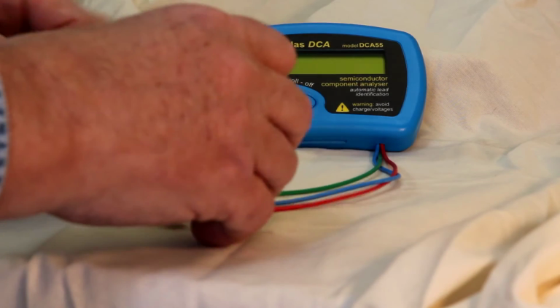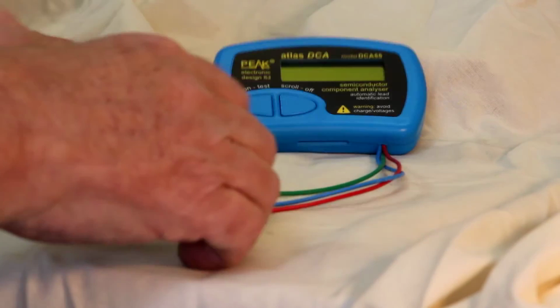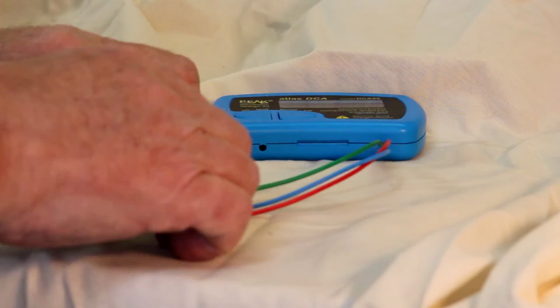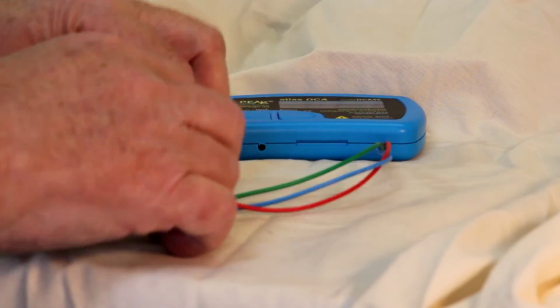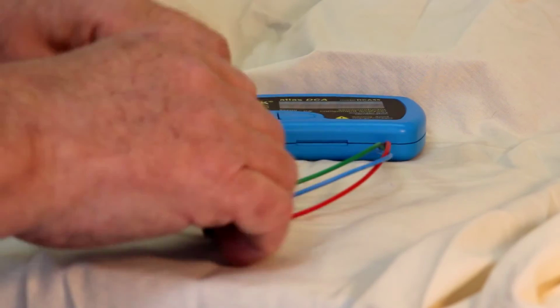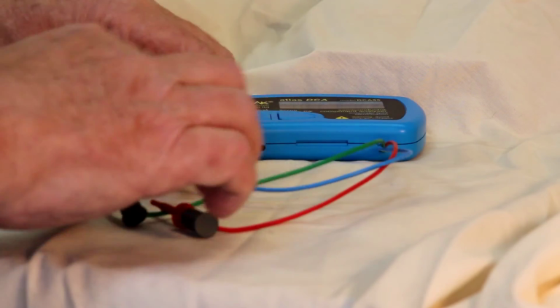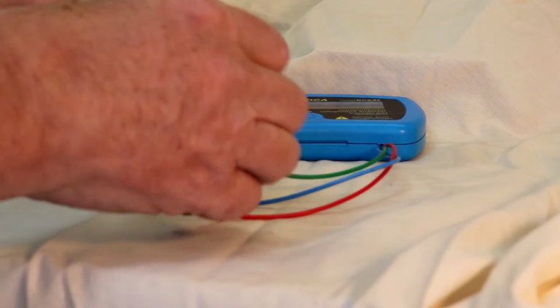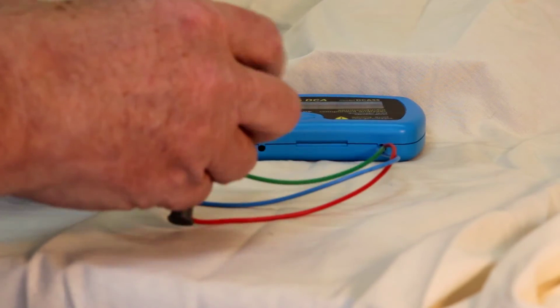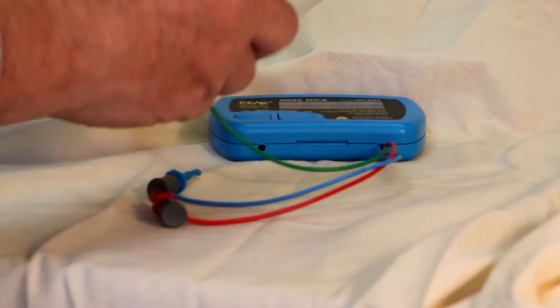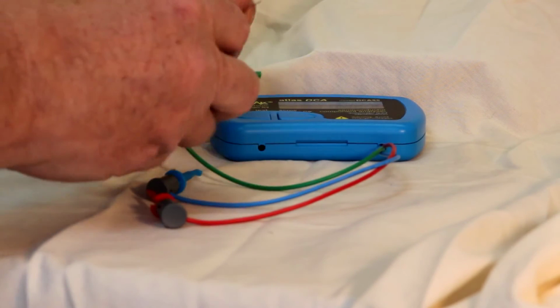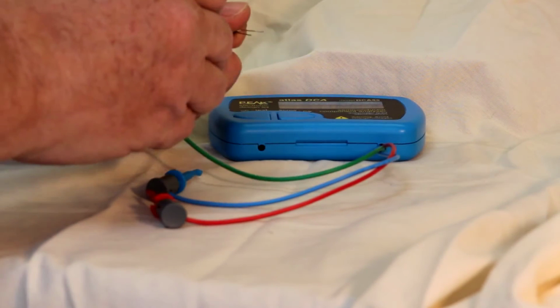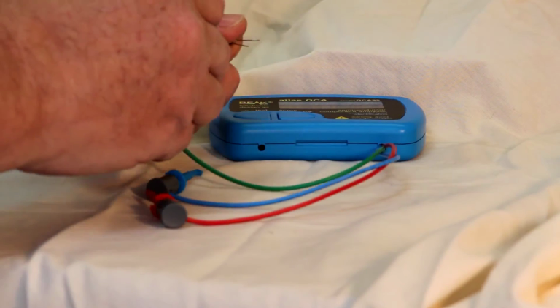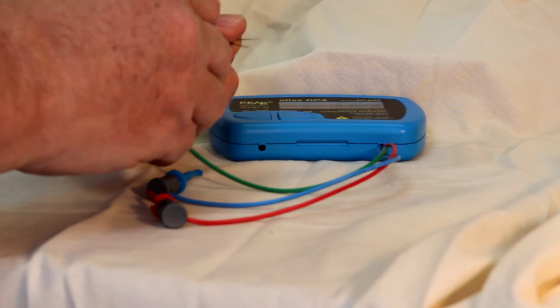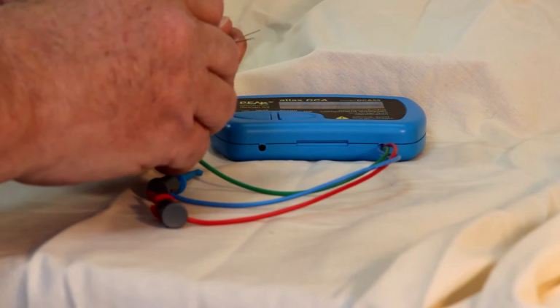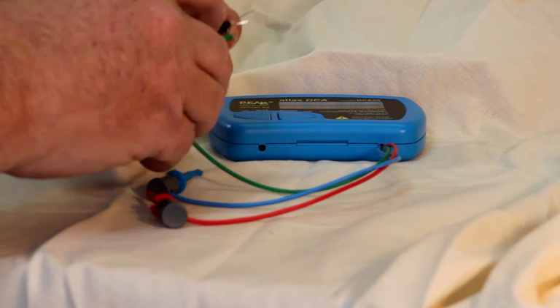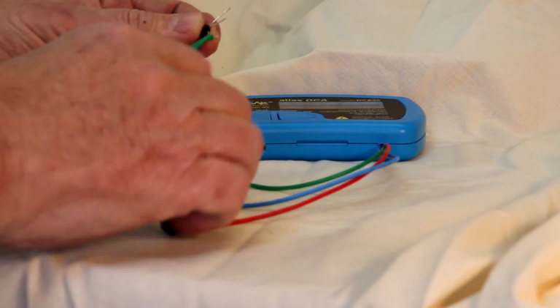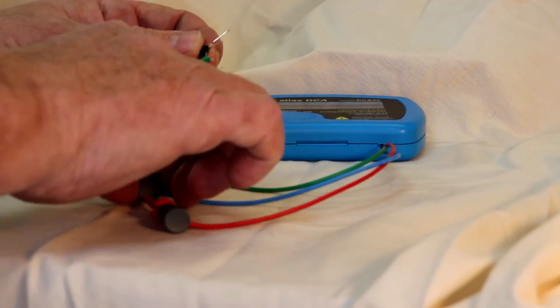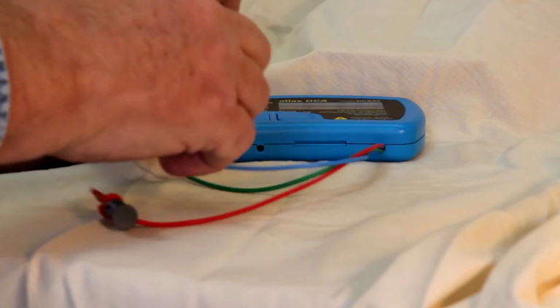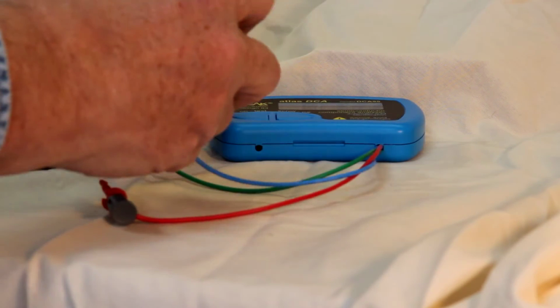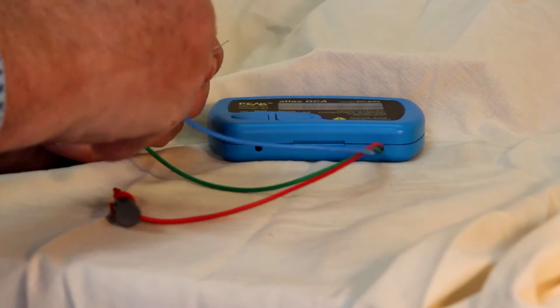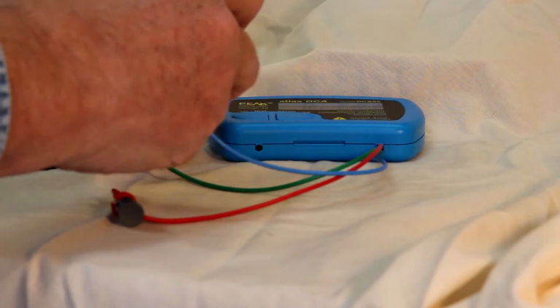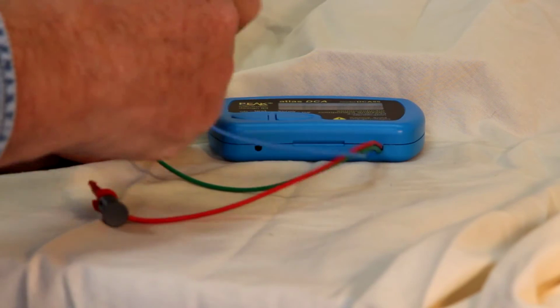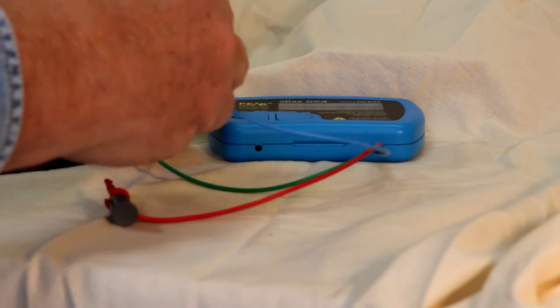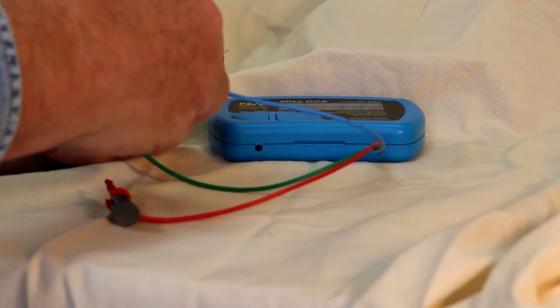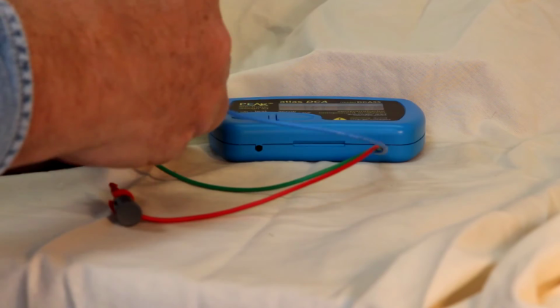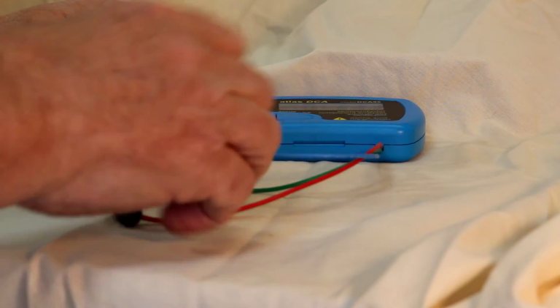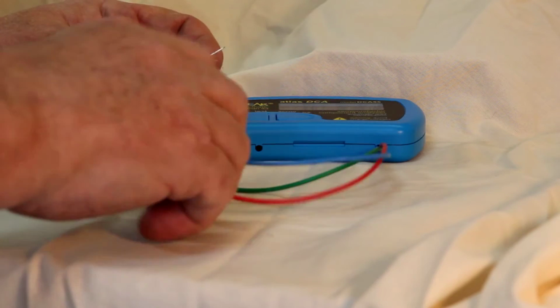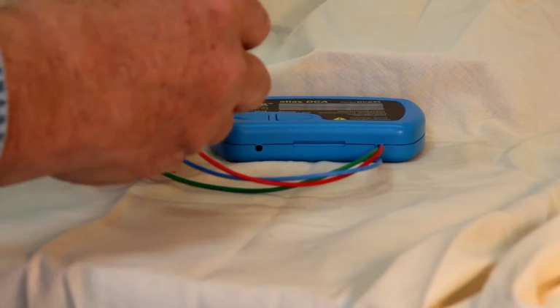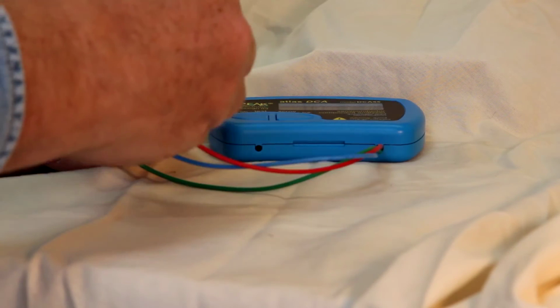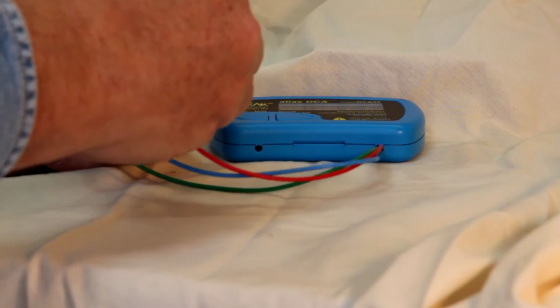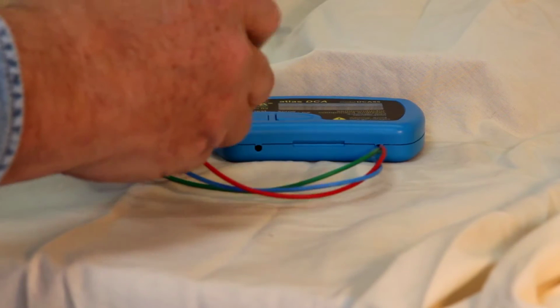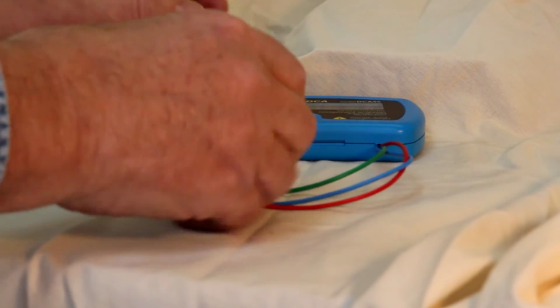One of the beauties of the DCA-55 is that you don't have to worry about what the component is or its pin configuration. The DCA-55 will figure all of that out for you.